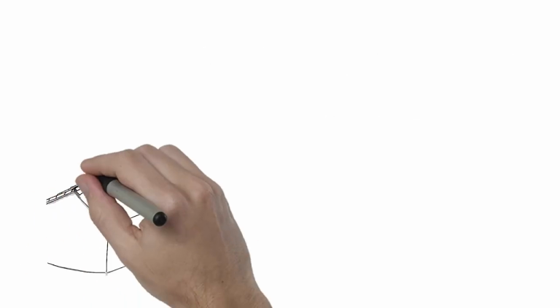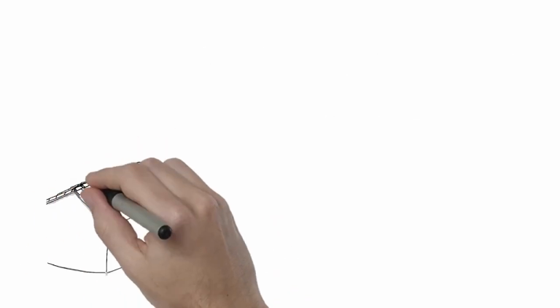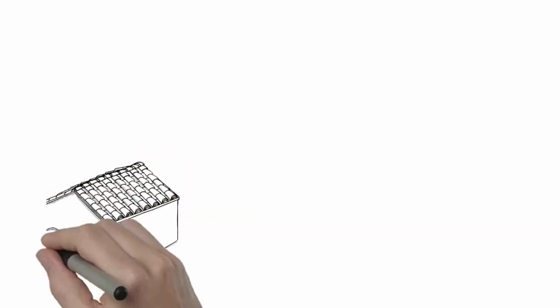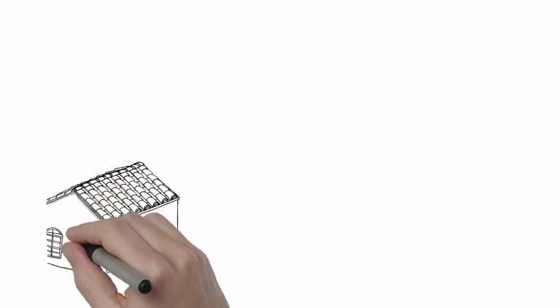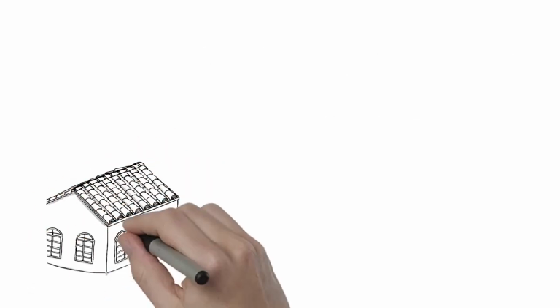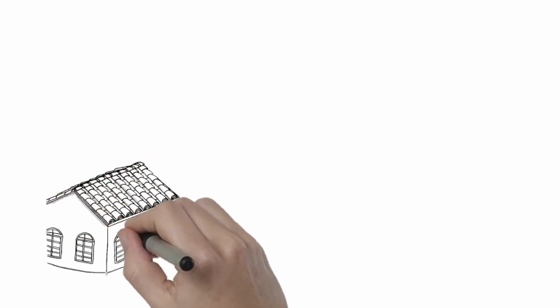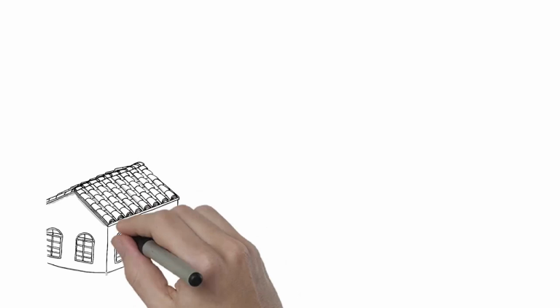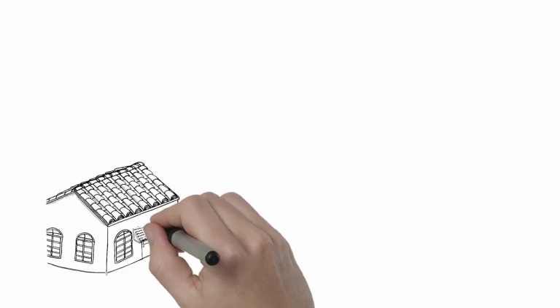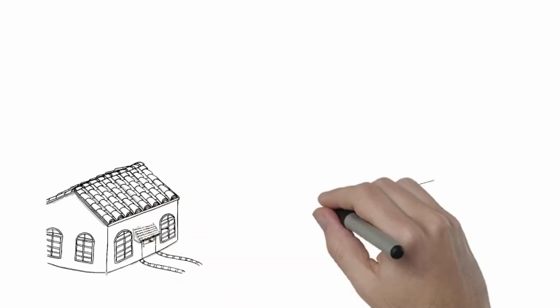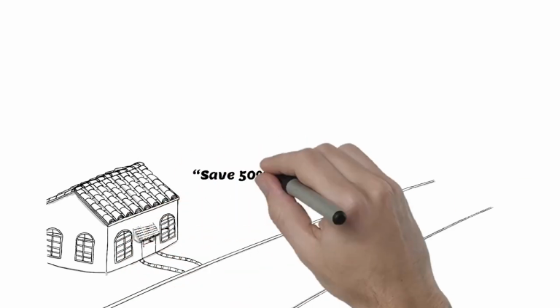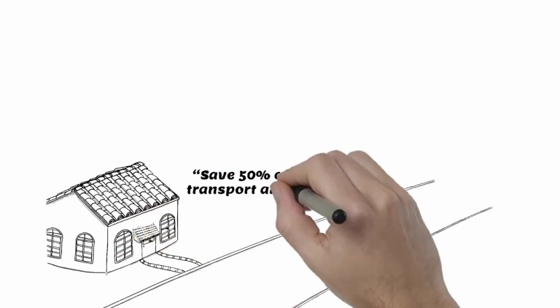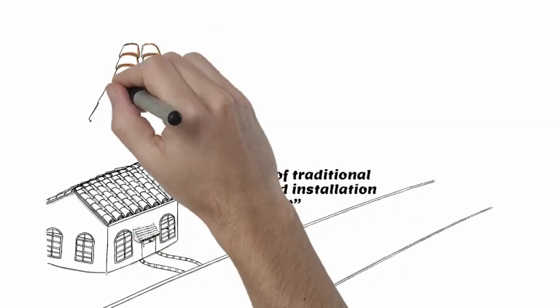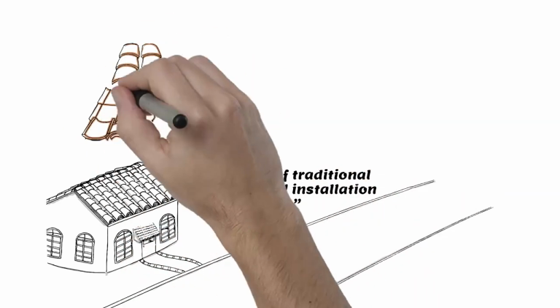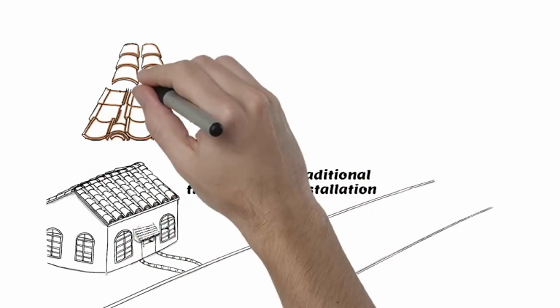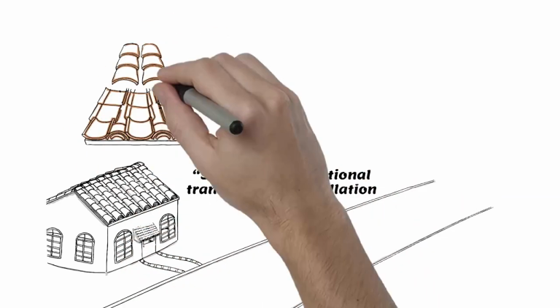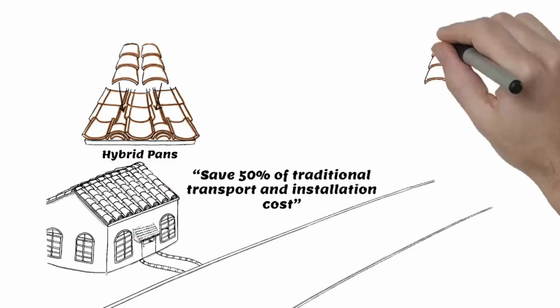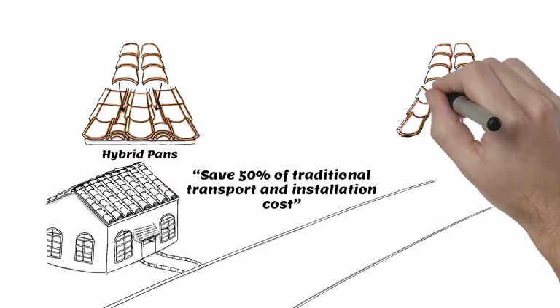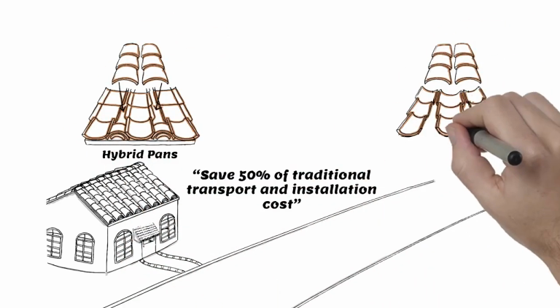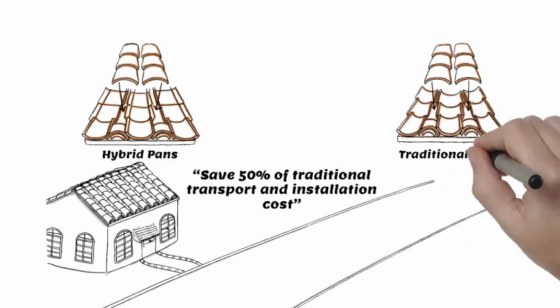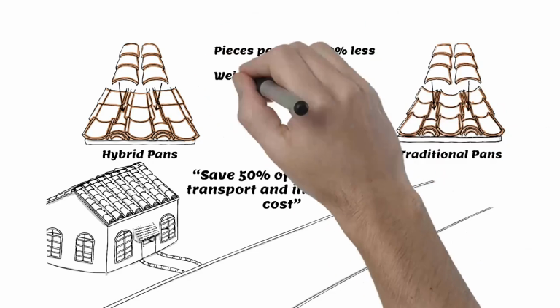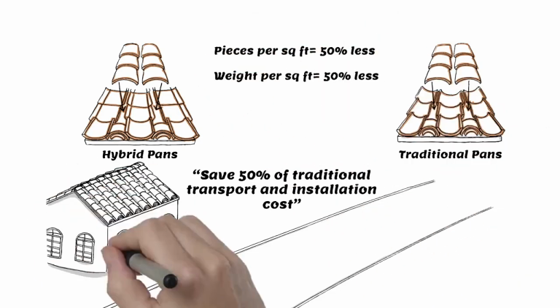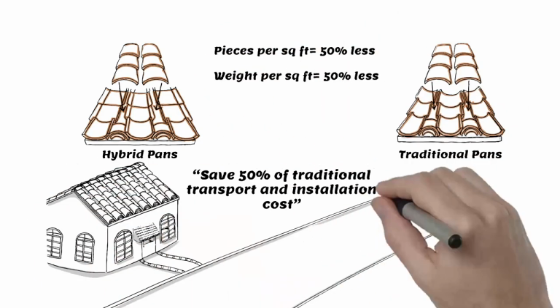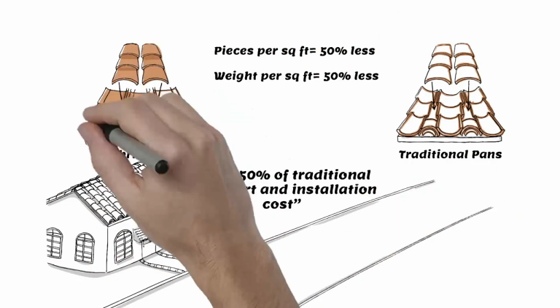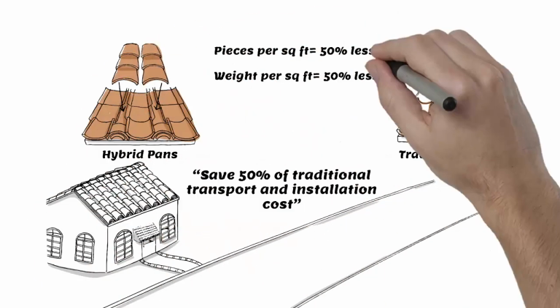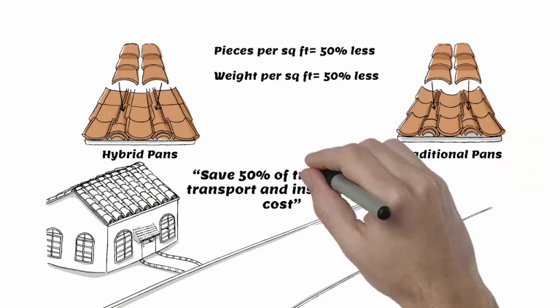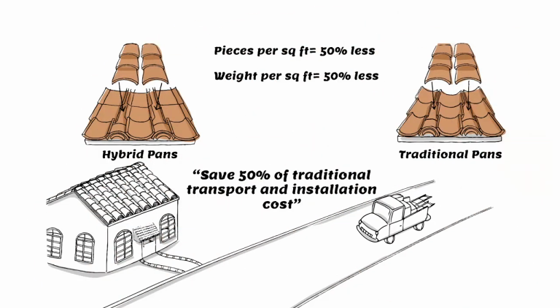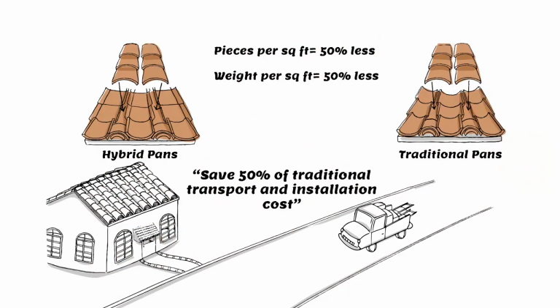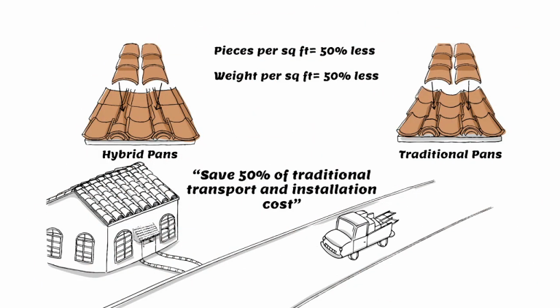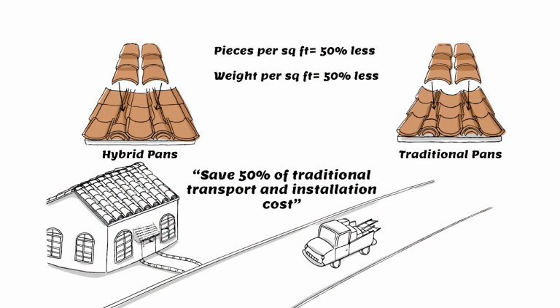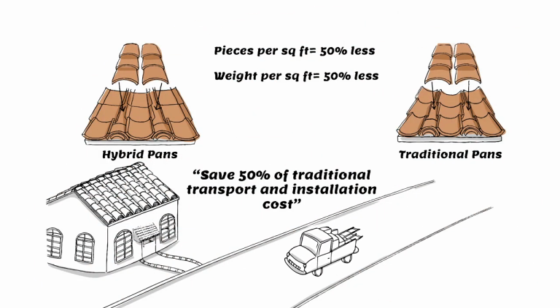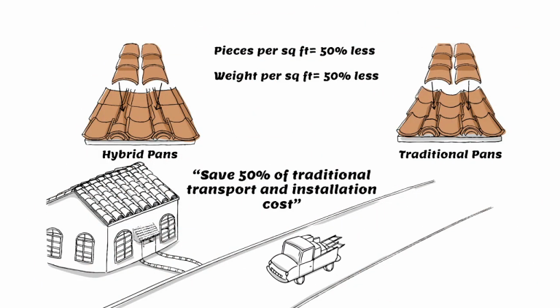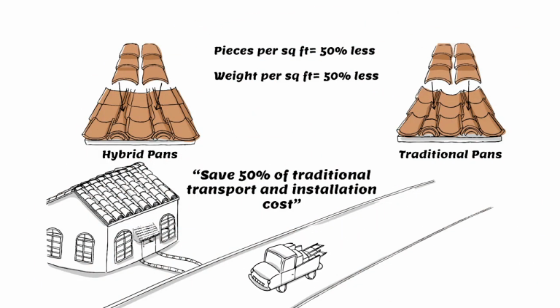These universal pans weigh approximately 50% less than traditional pan systems, making transport and installation less laborious, in addition to eliminating up to 50% of the costs associated with these factors.